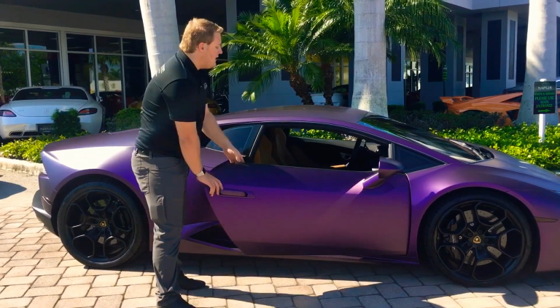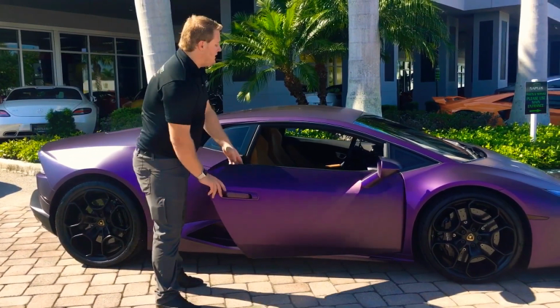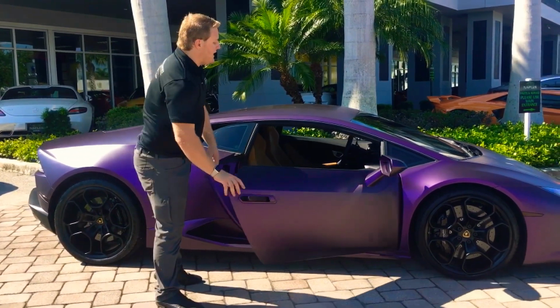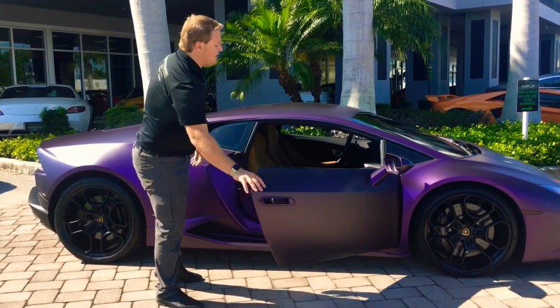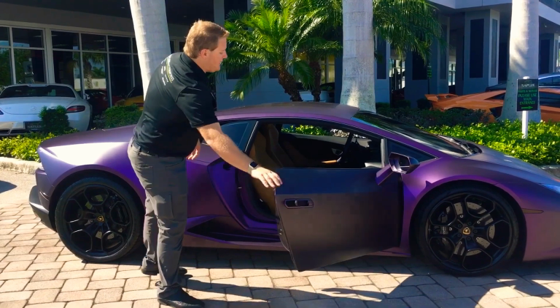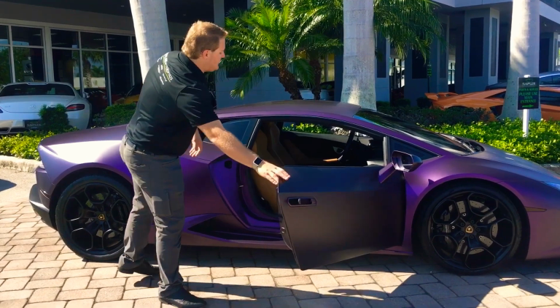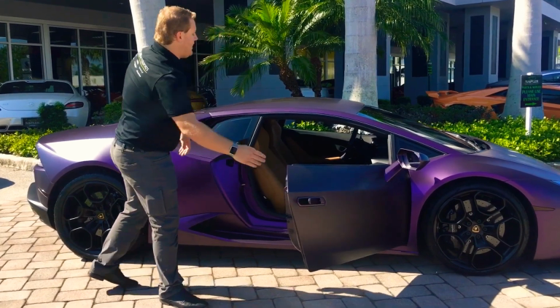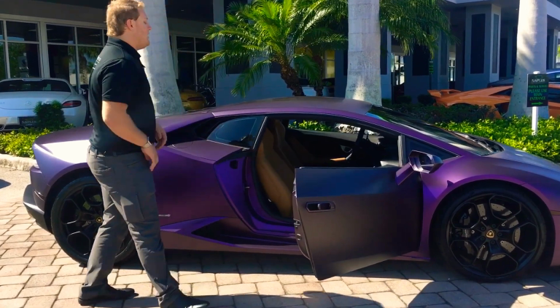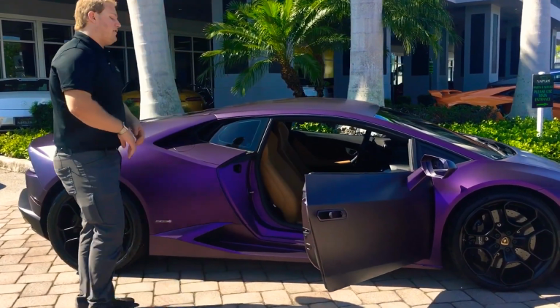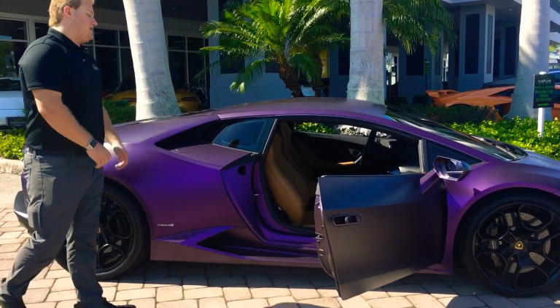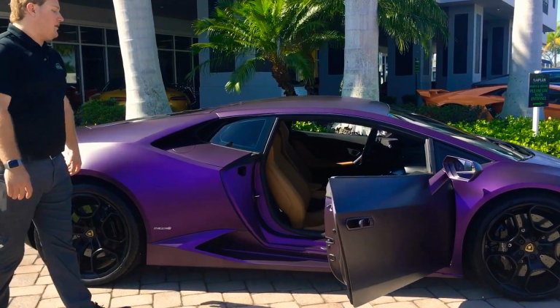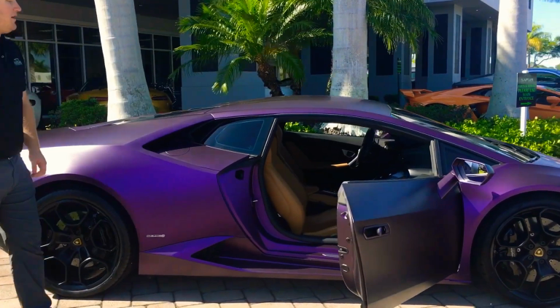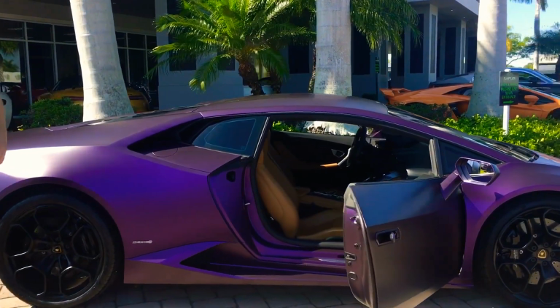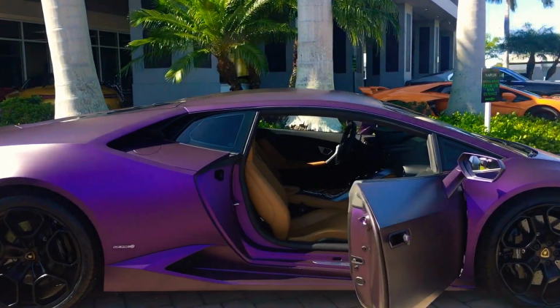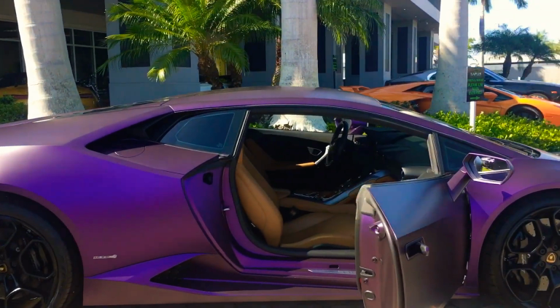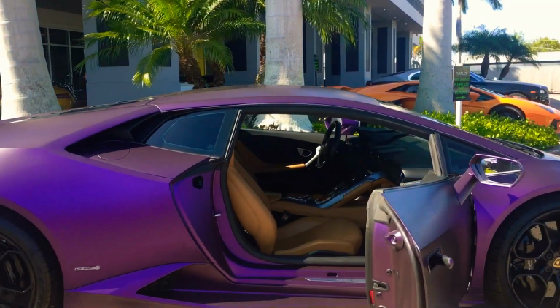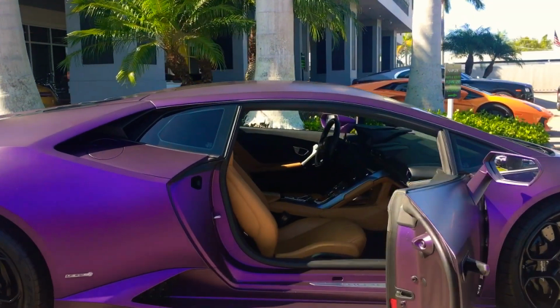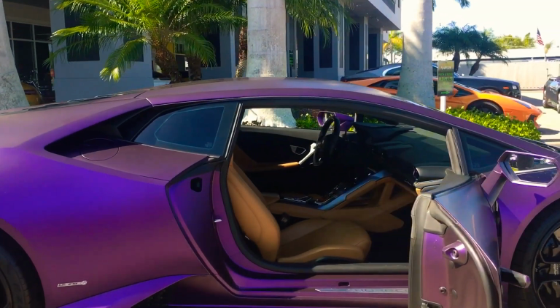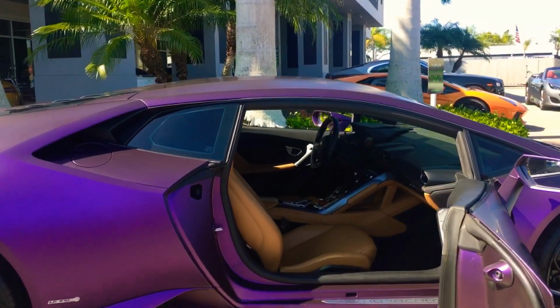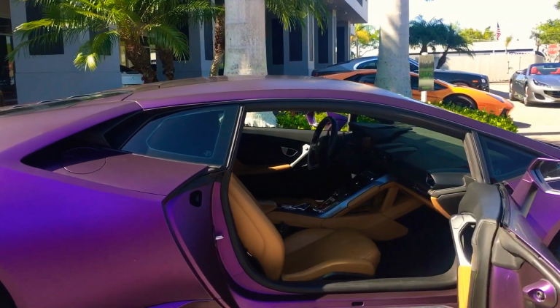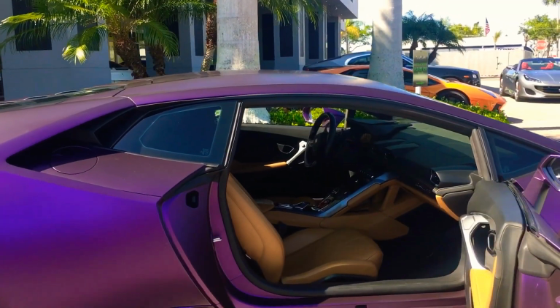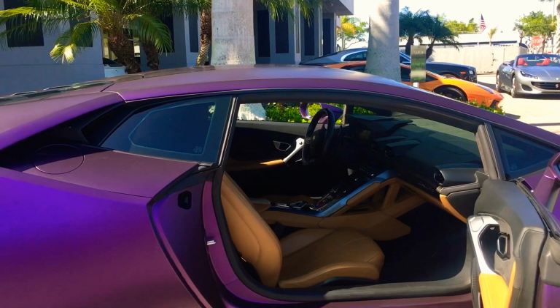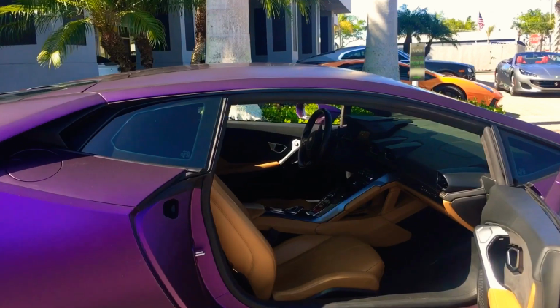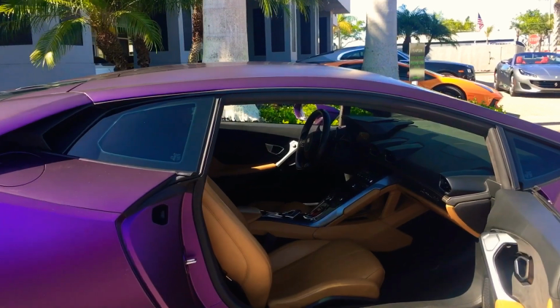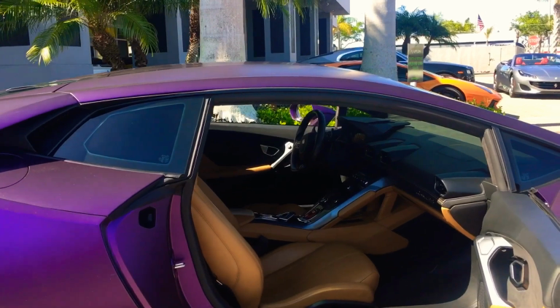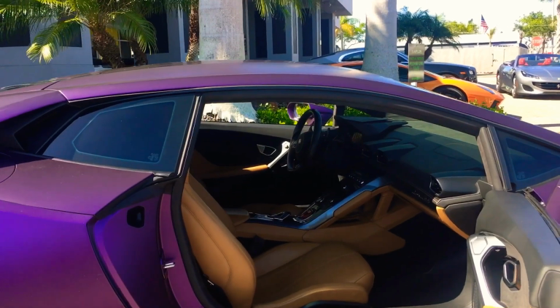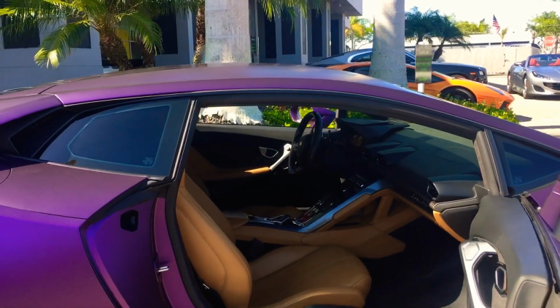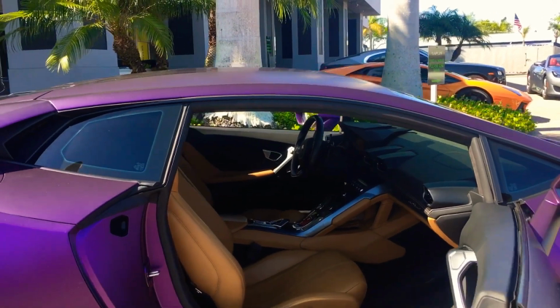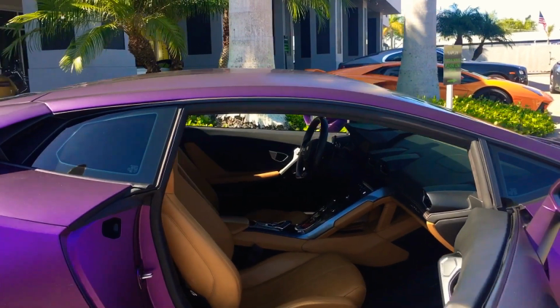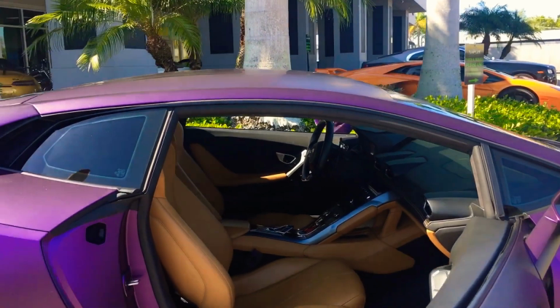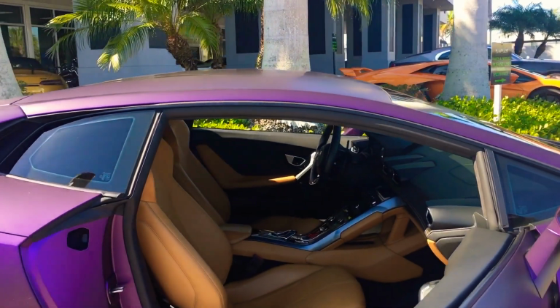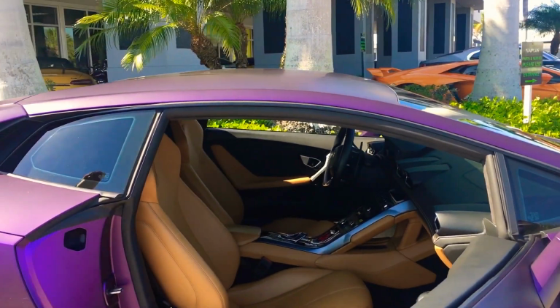The inside is going to be a tan leather interior. You have tan leather seats, tan leather on part of the dash mixed with a little bit of black Alcantara and black leather.